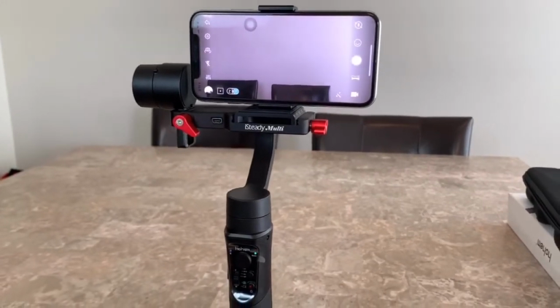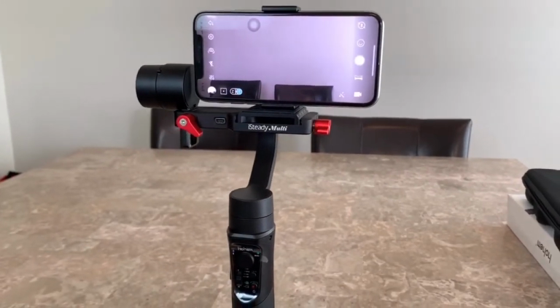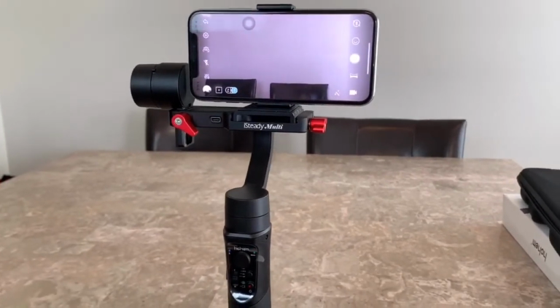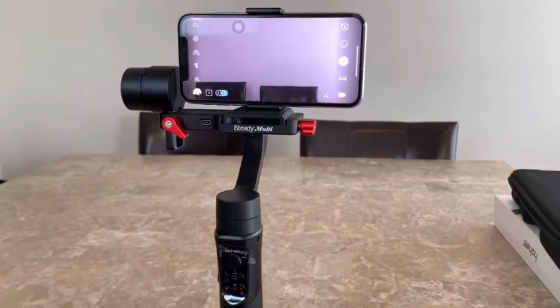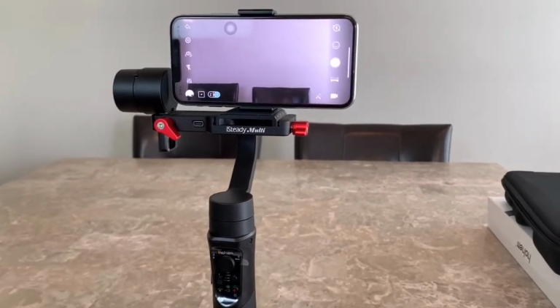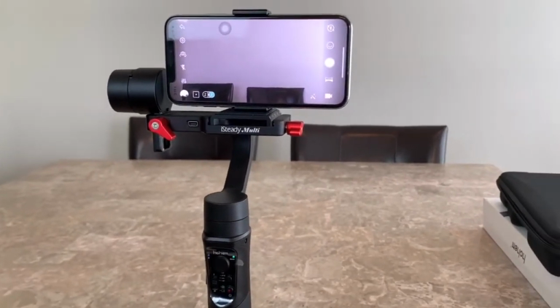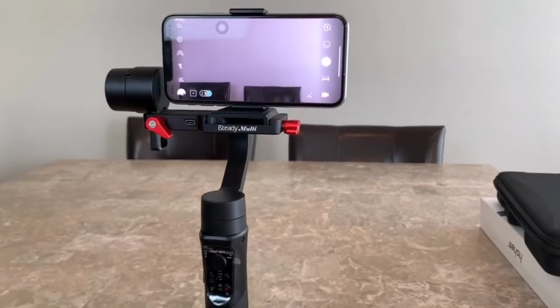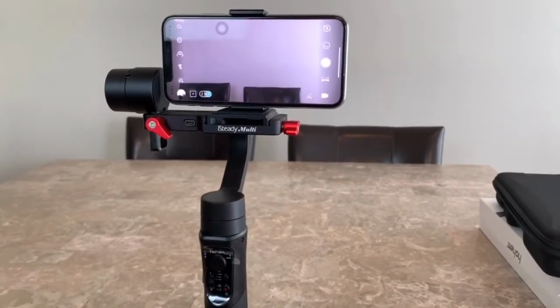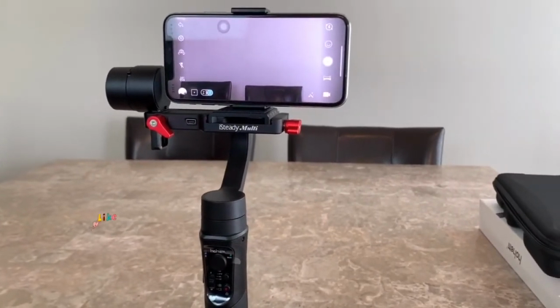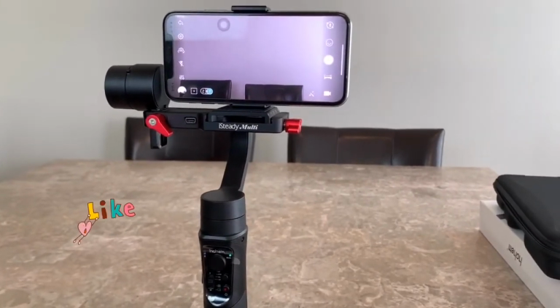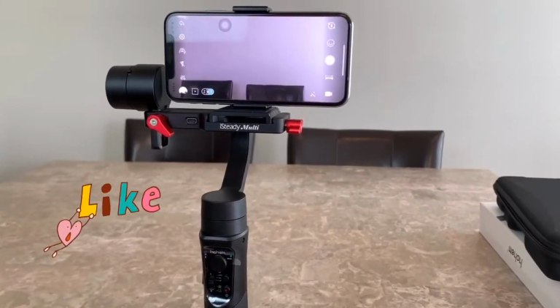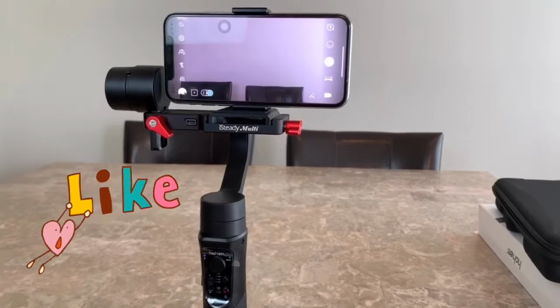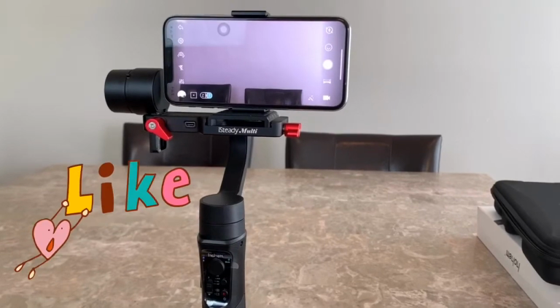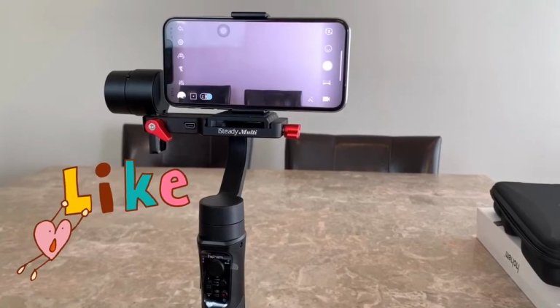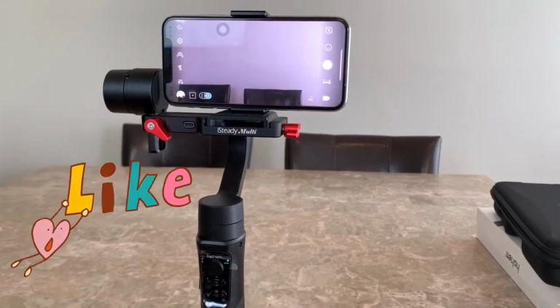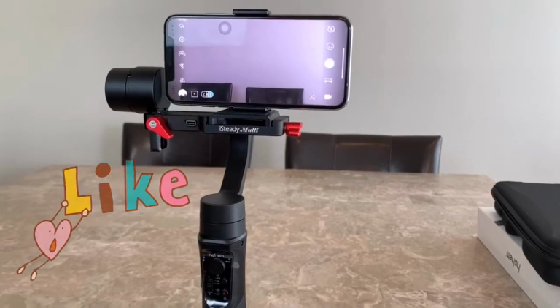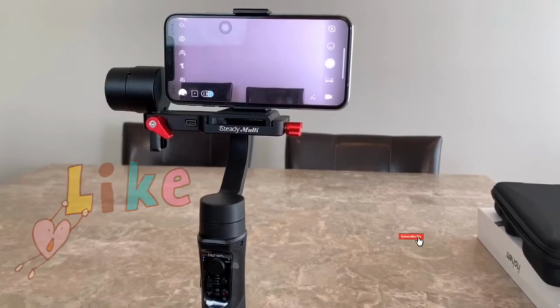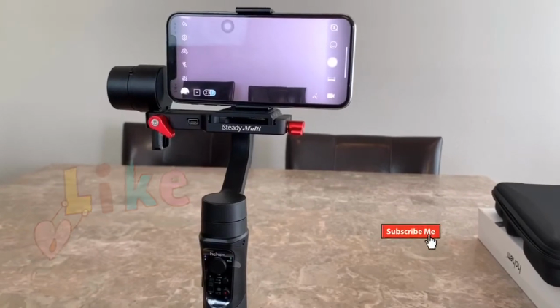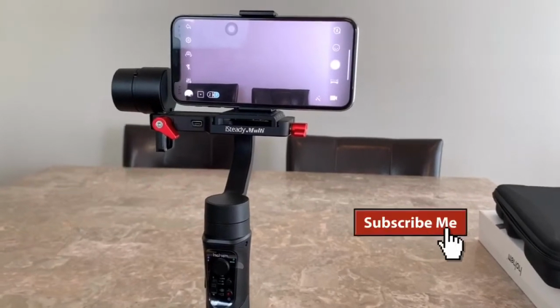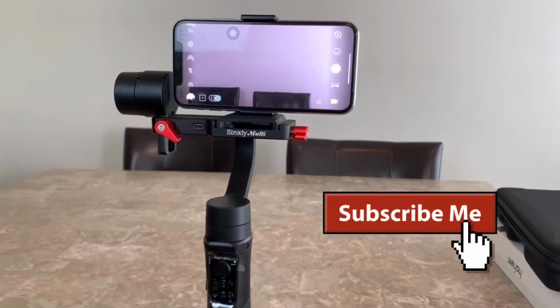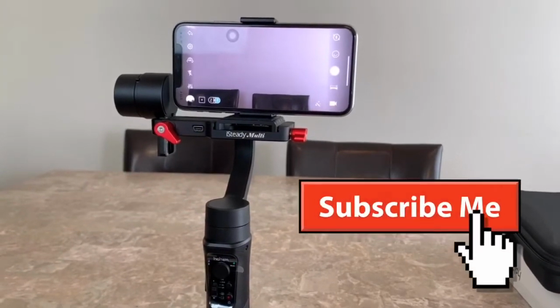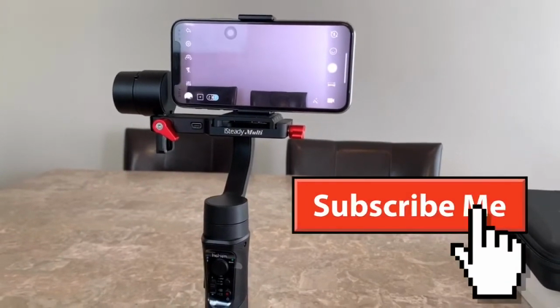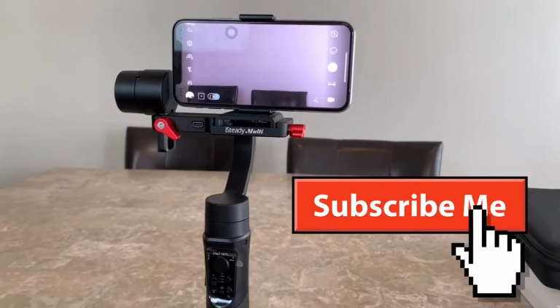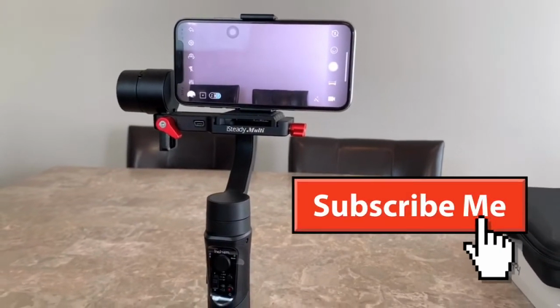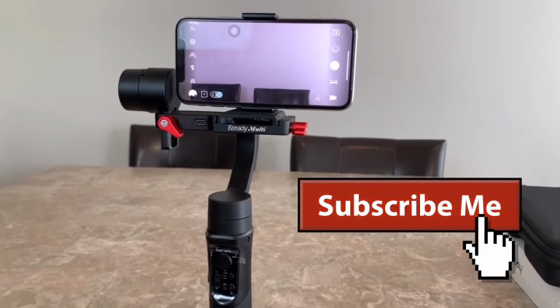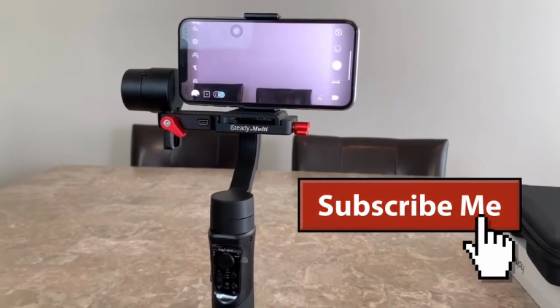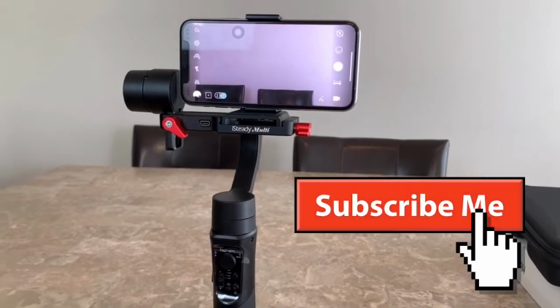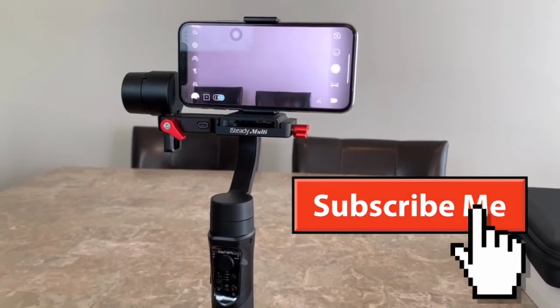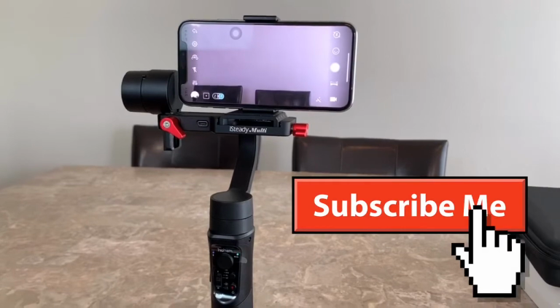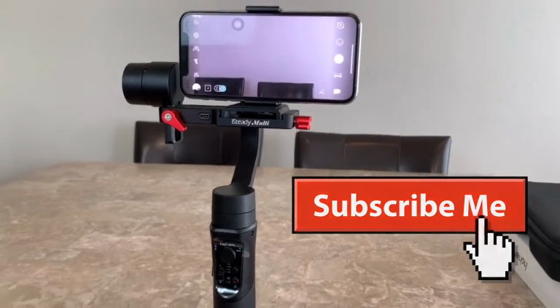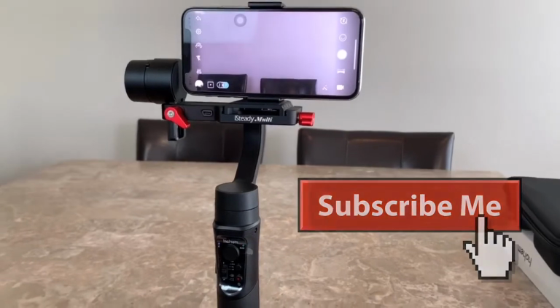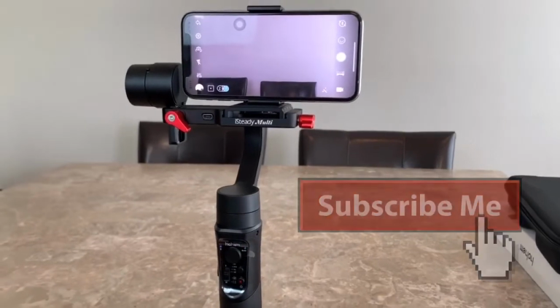Hope you enjoyed our unboxing and review. Hope you liked the video. Make sure to like and subscribe to our channel, and I will see you in the next video. Bye-bye!